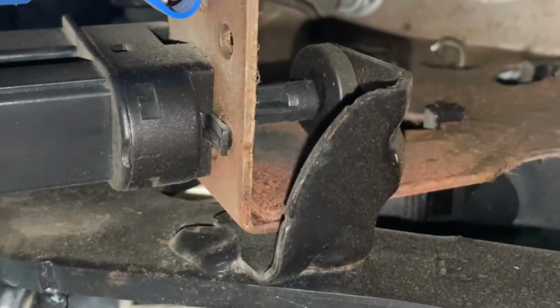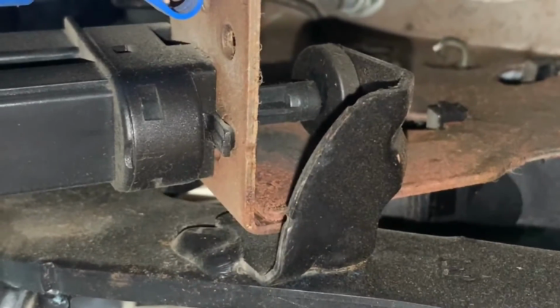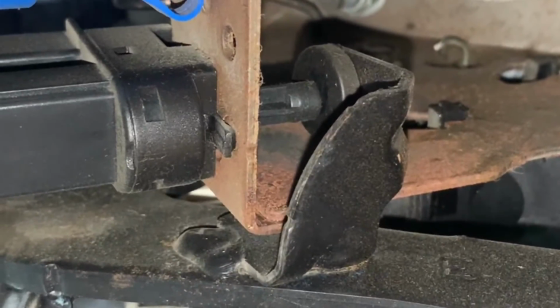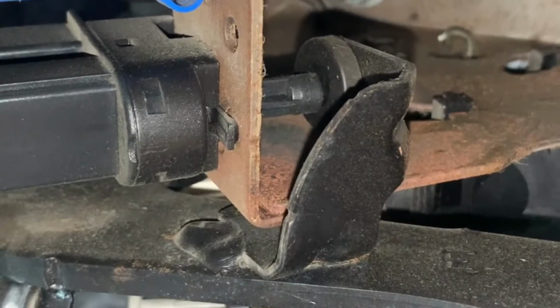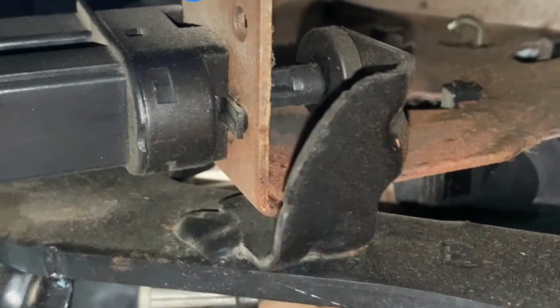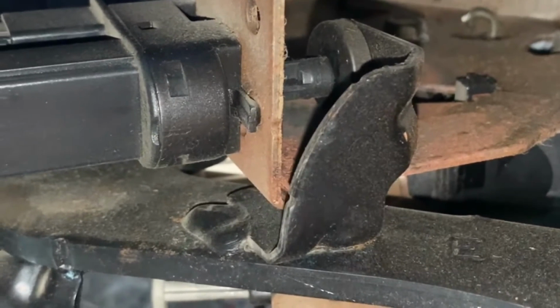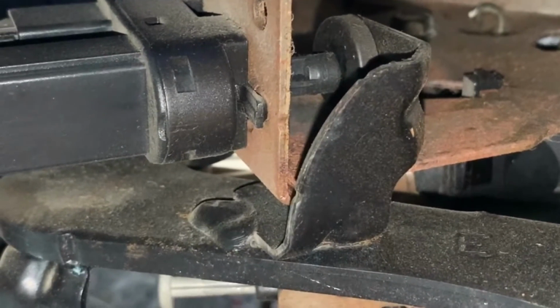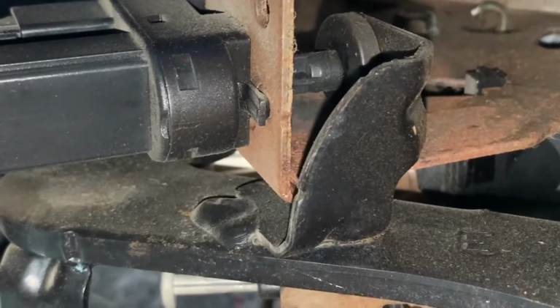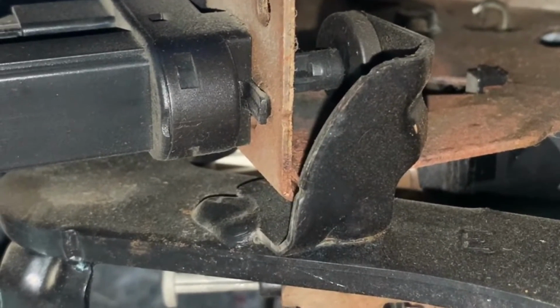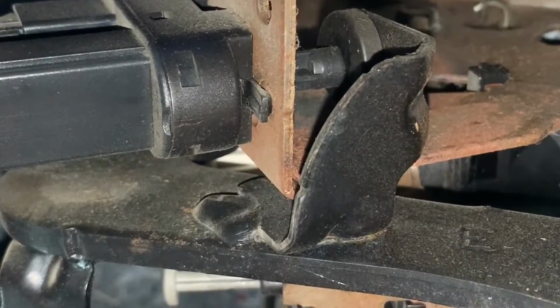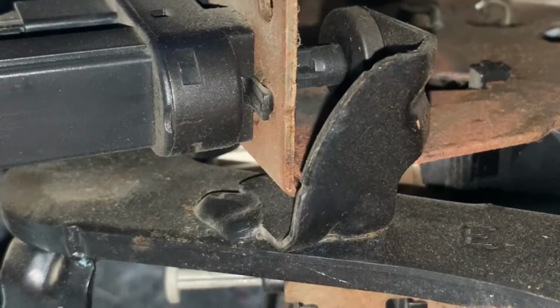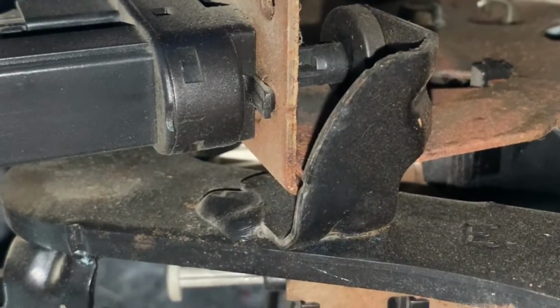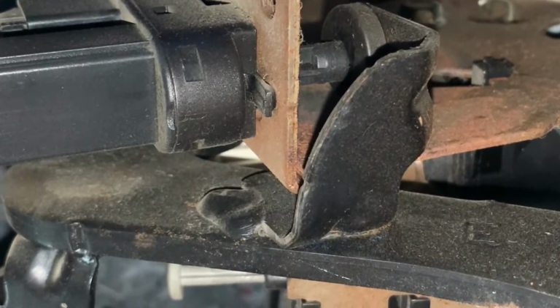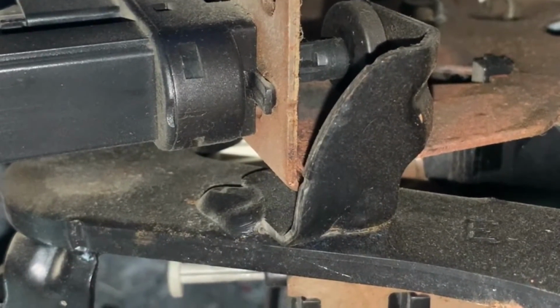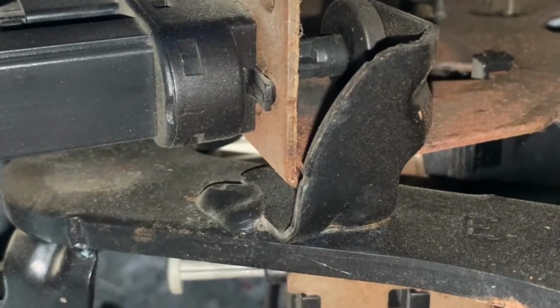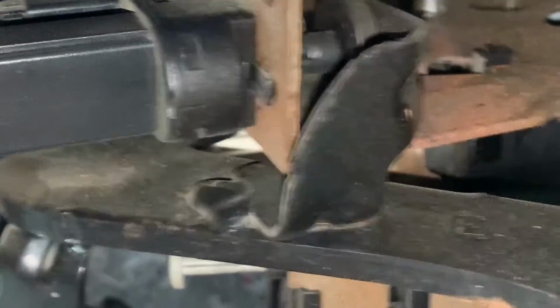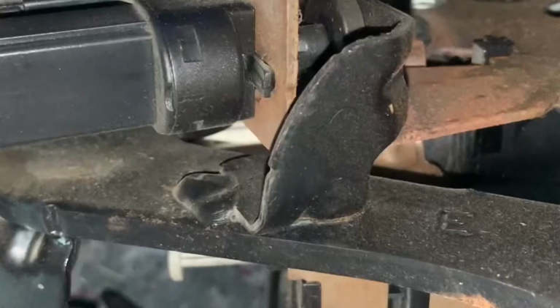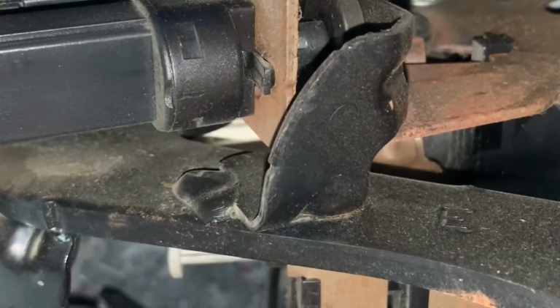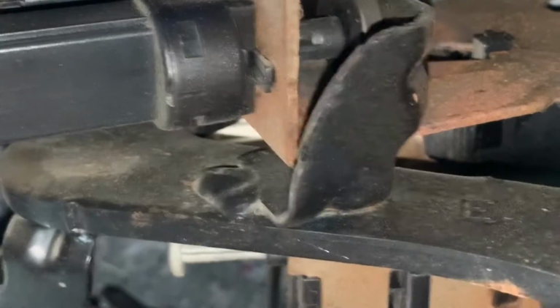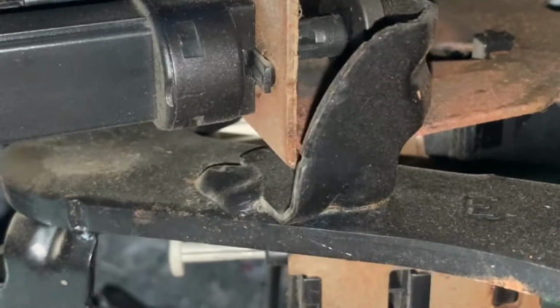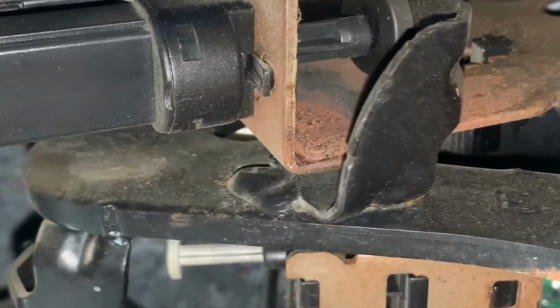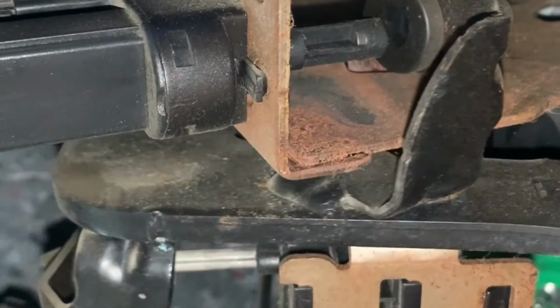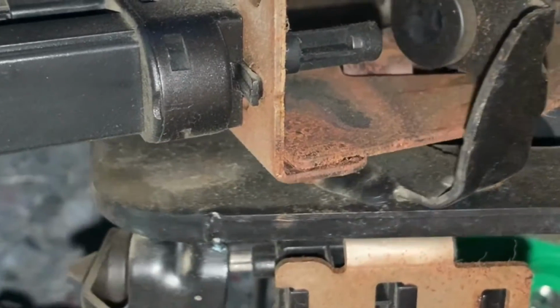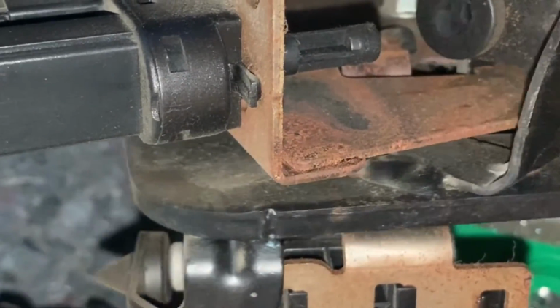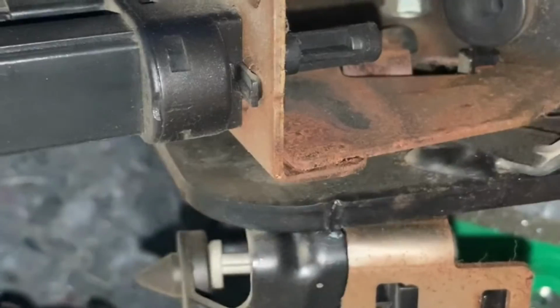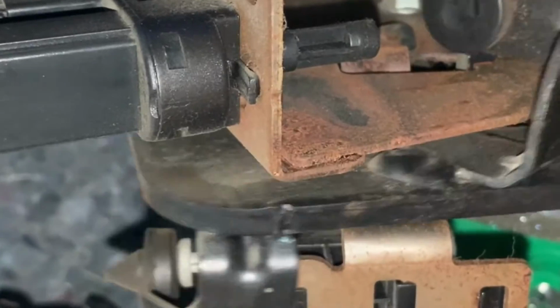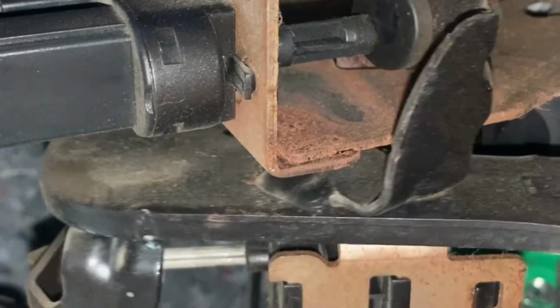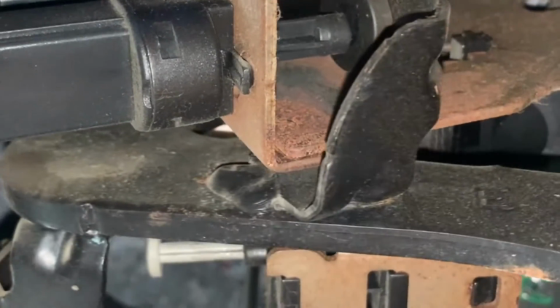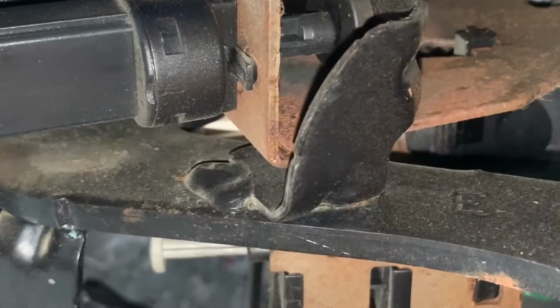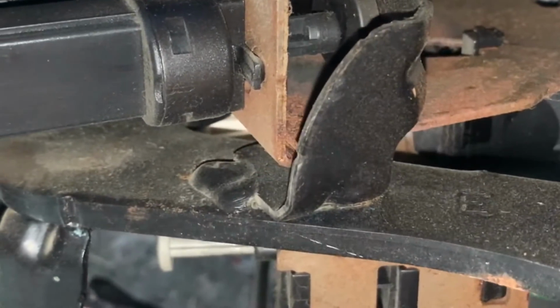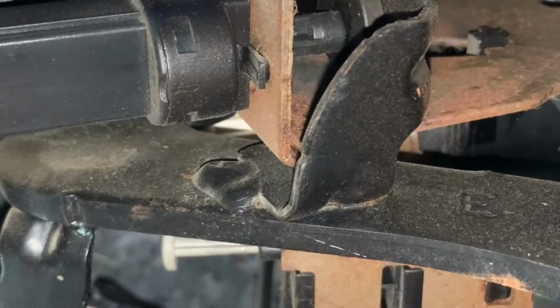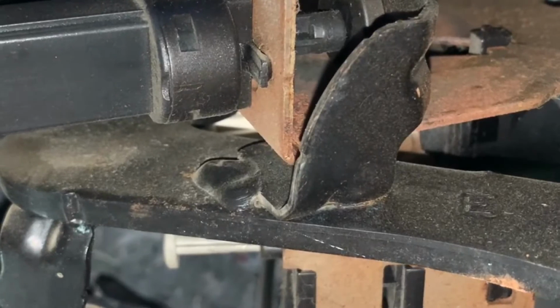Without that spring, you can see the clutch pedal rests right there. If the spring was pulling on it, it would go up a little more — so it would make a difference to have that spring in.